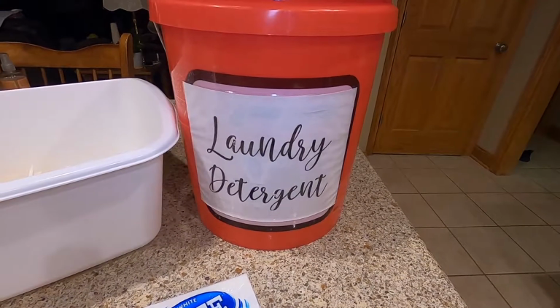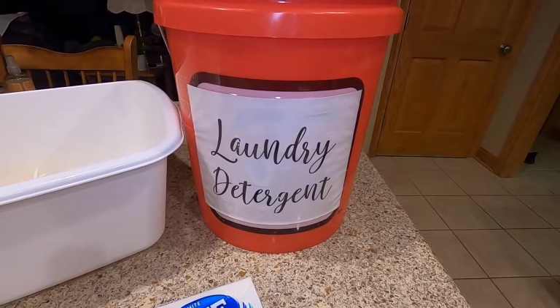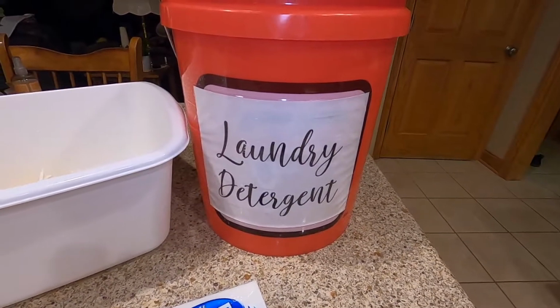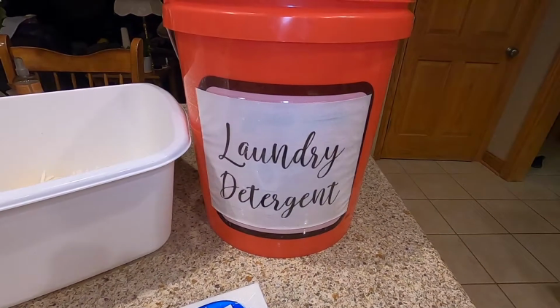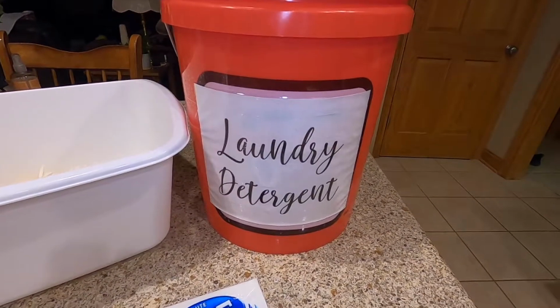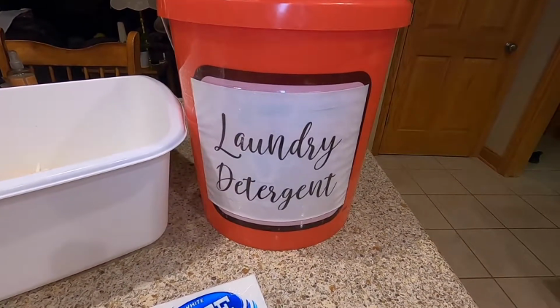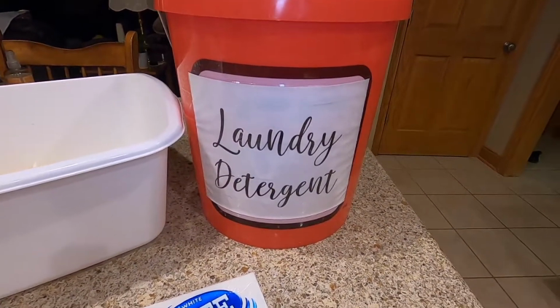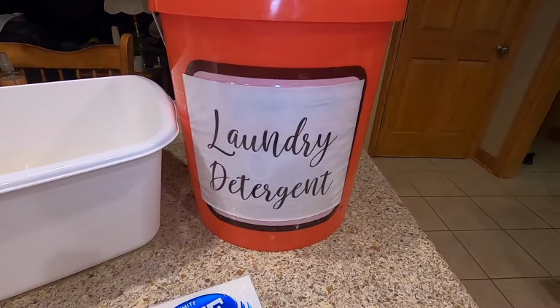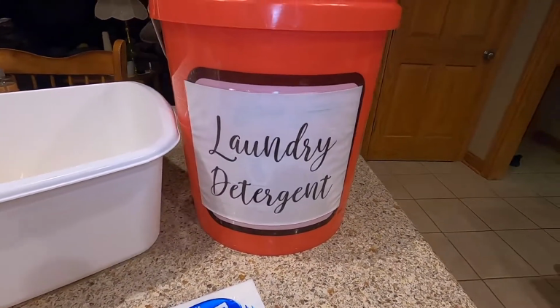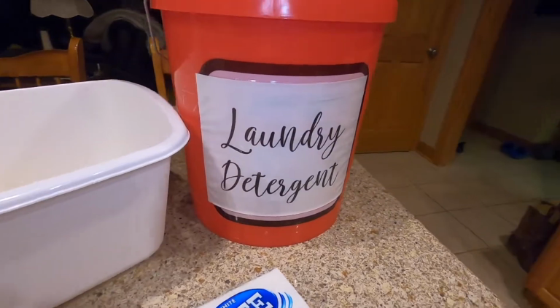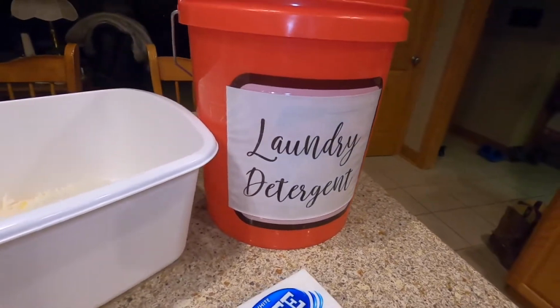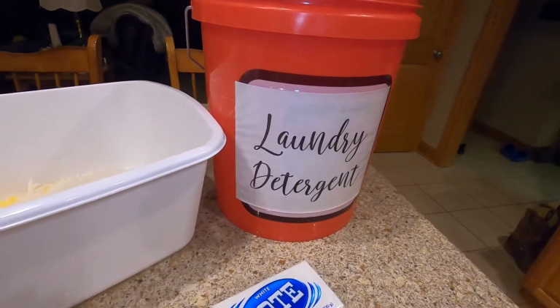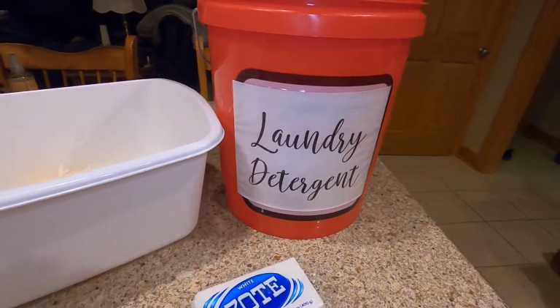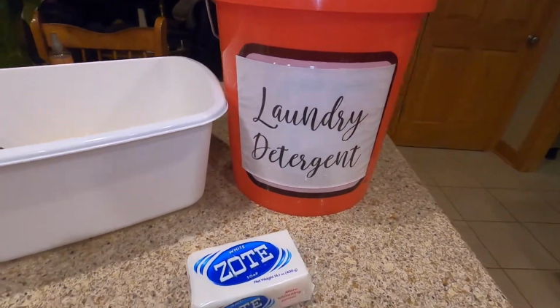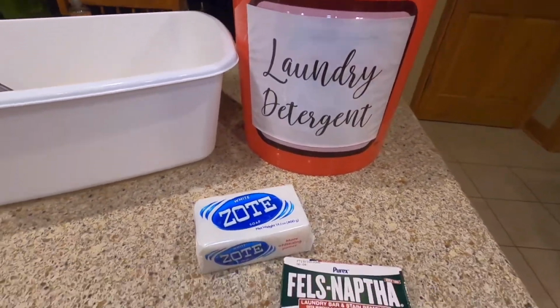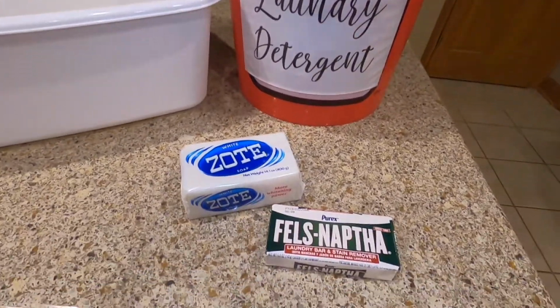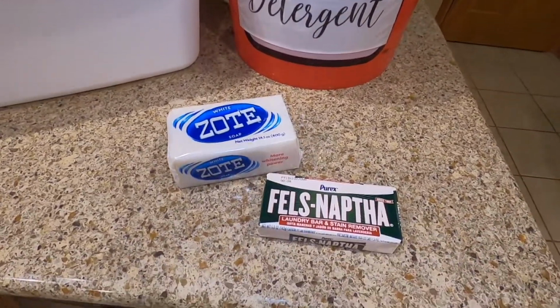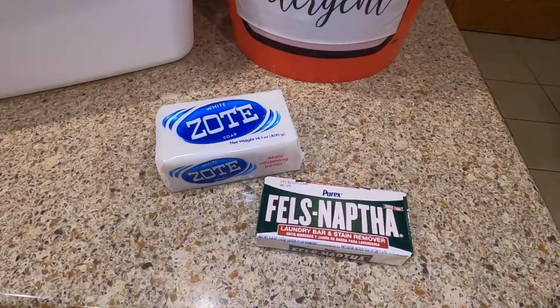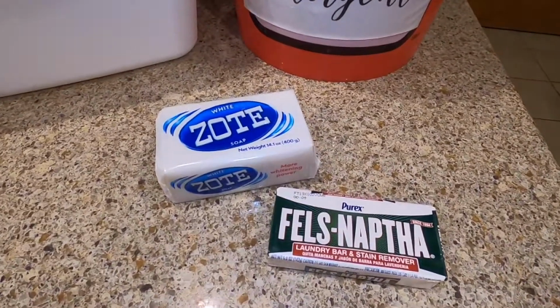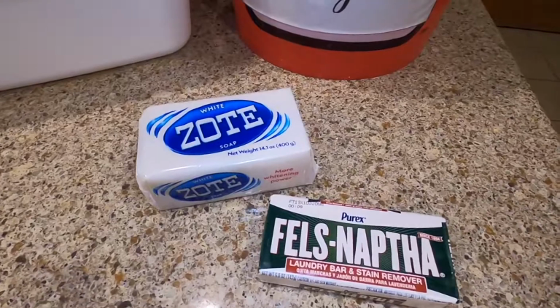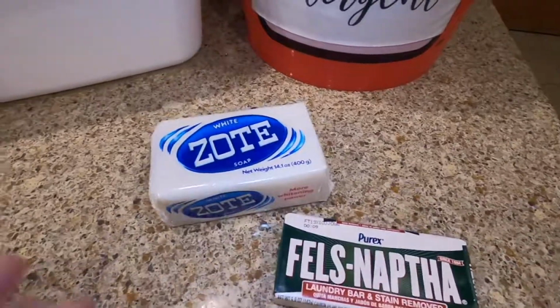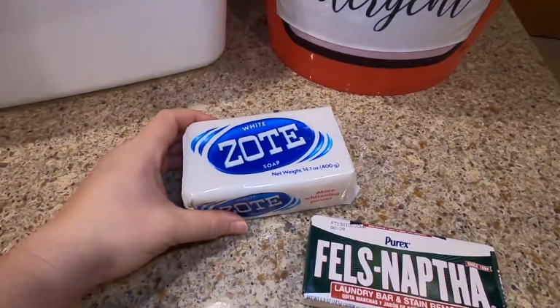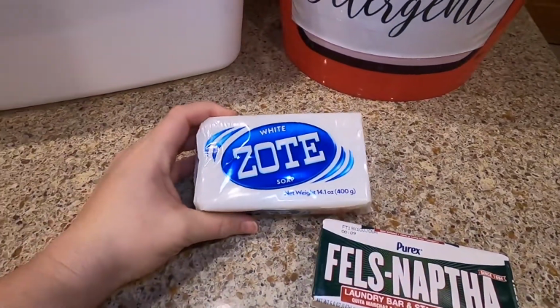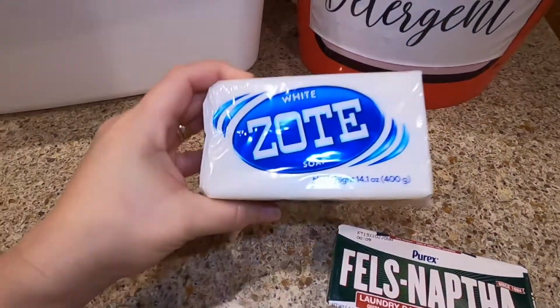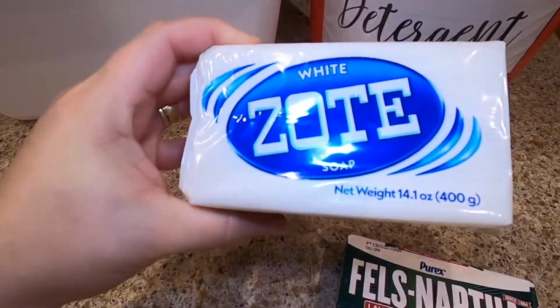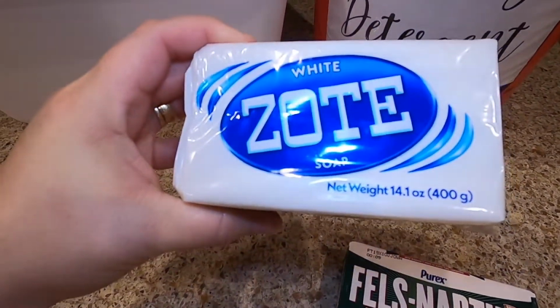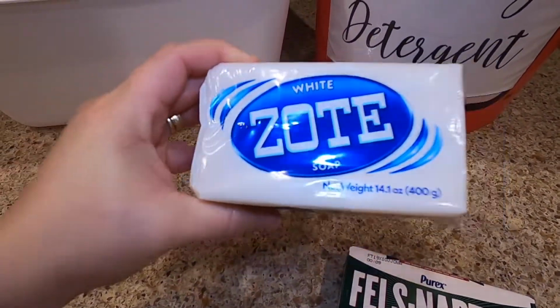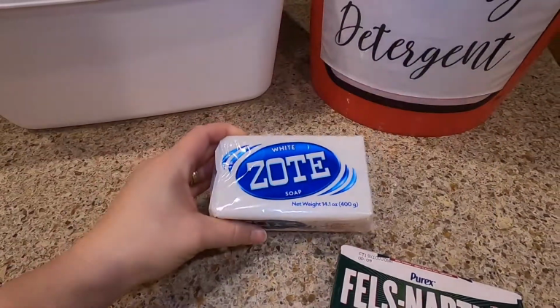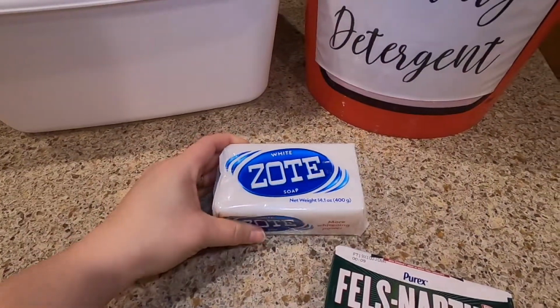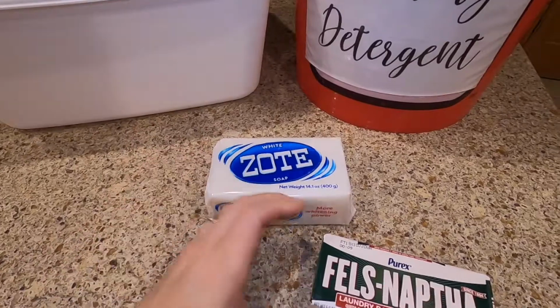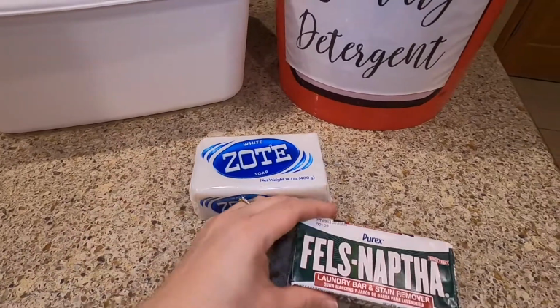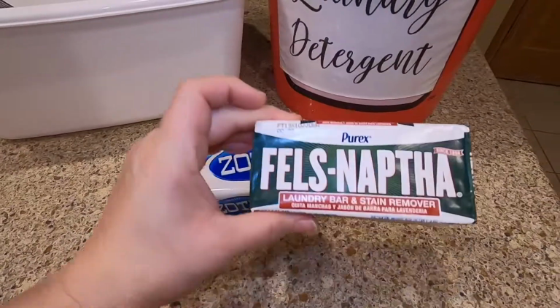Stick around and see how you can make five gallons of laundry detergent for three dollars and fifty cents. You're gonna need a five gallon bucket, one Zote bar which is 14.1 ounces, and one bar of Fels-Naptha which is five ounces.